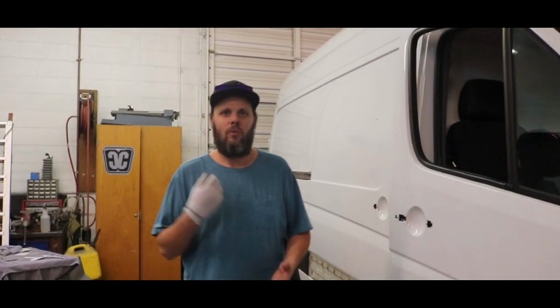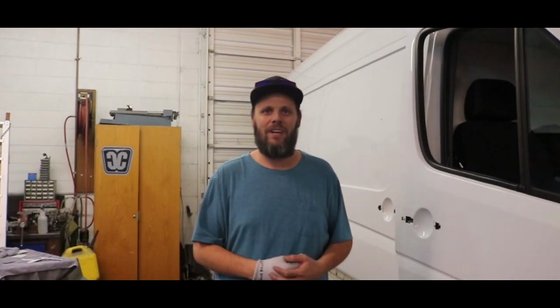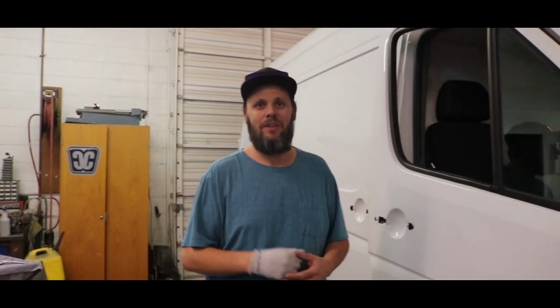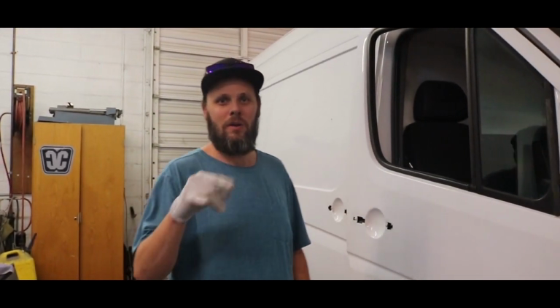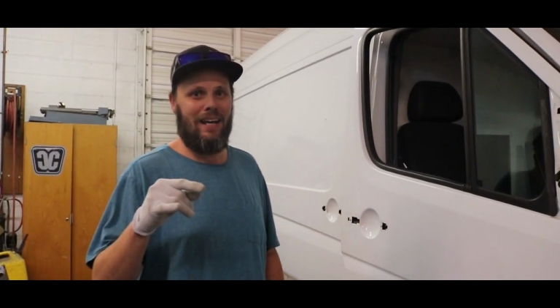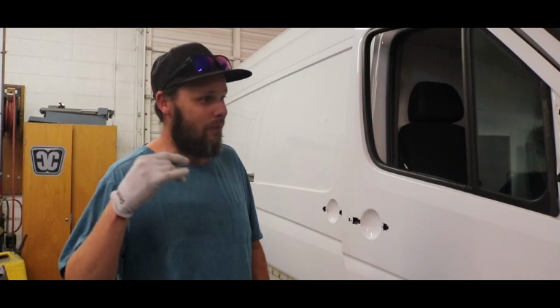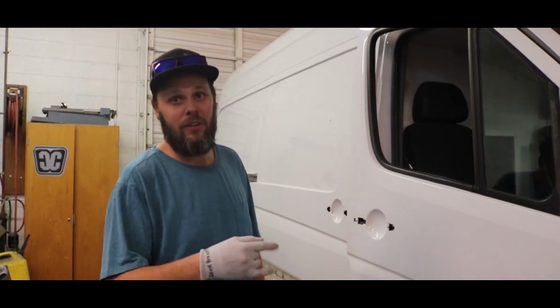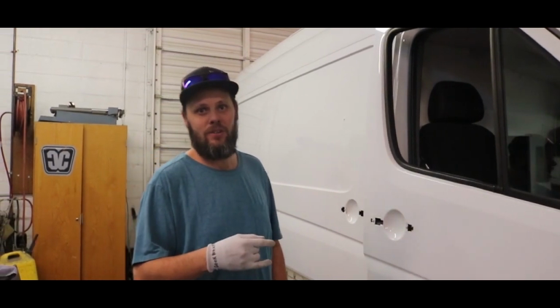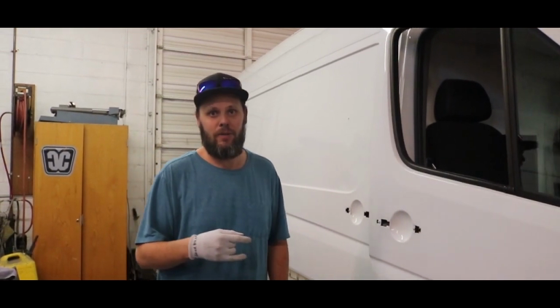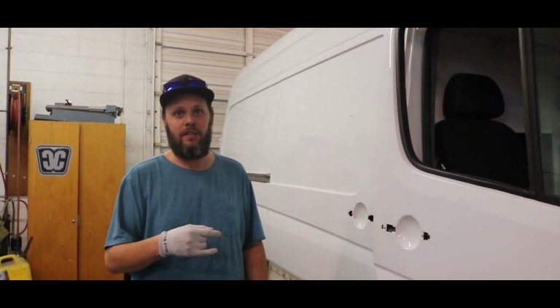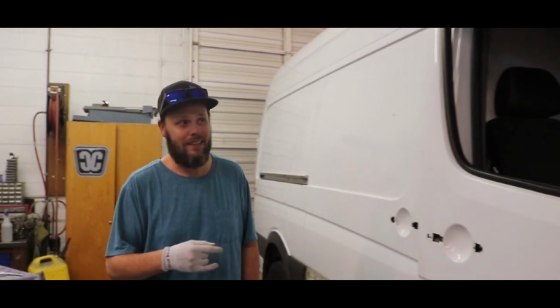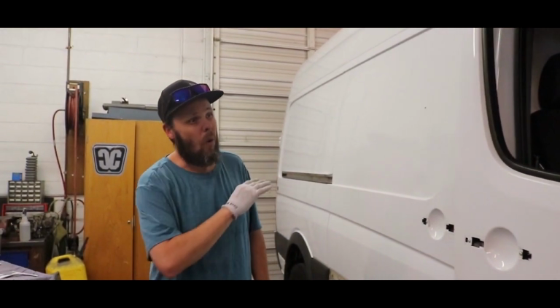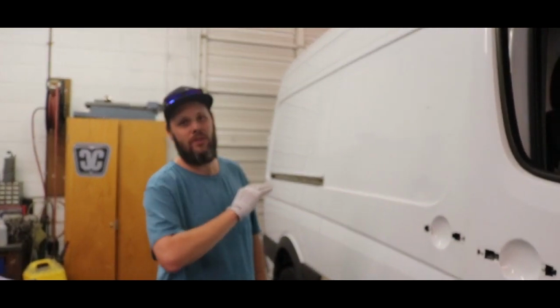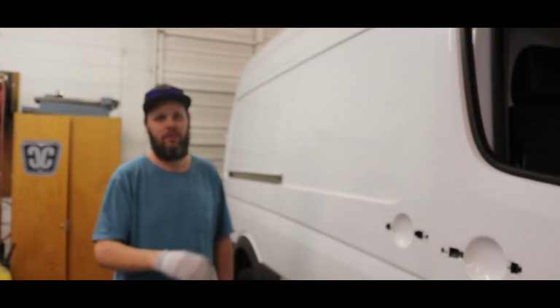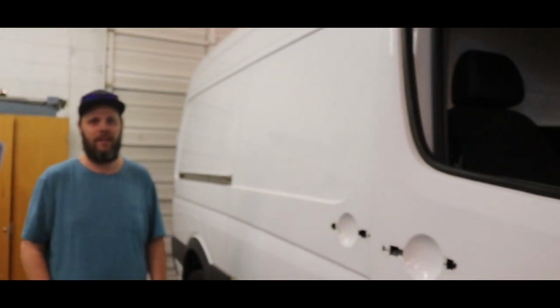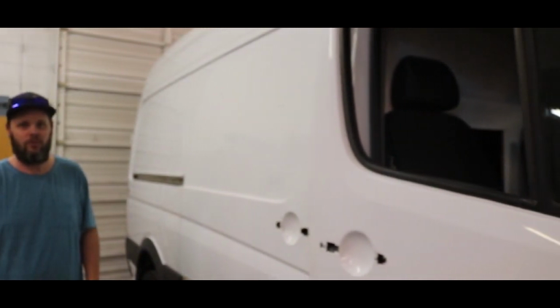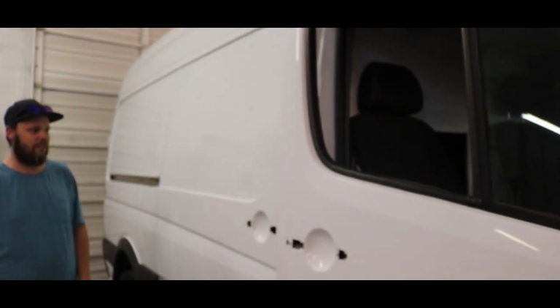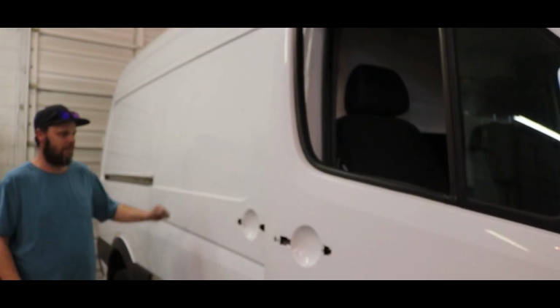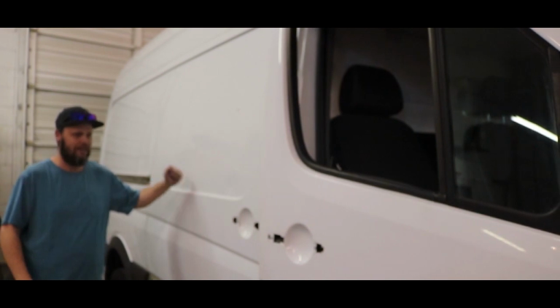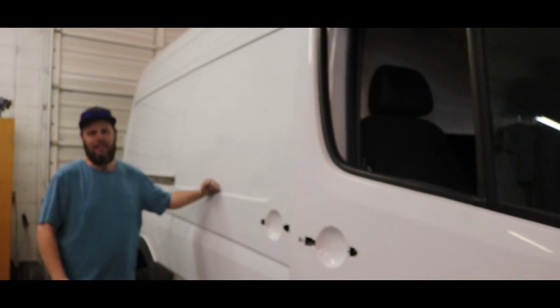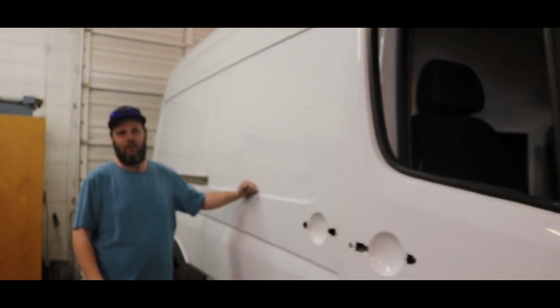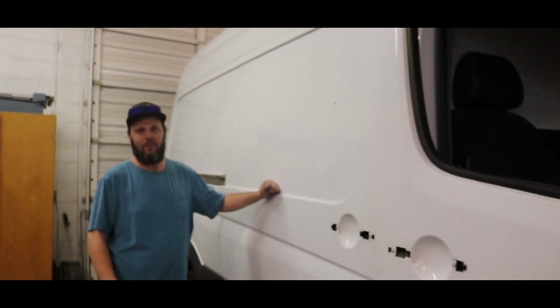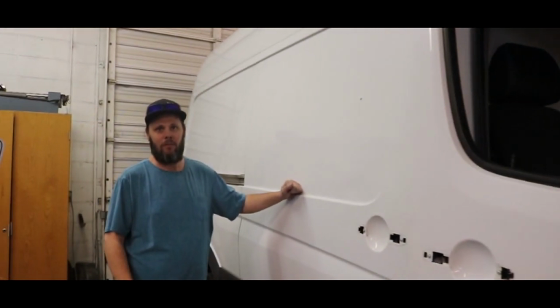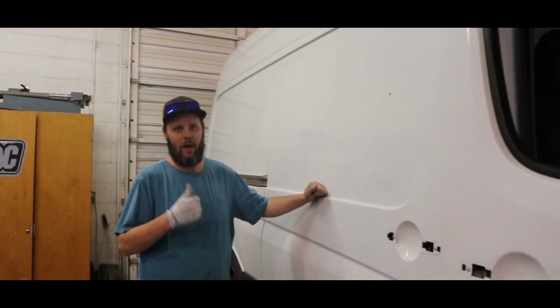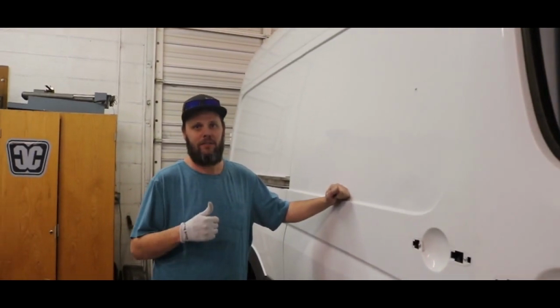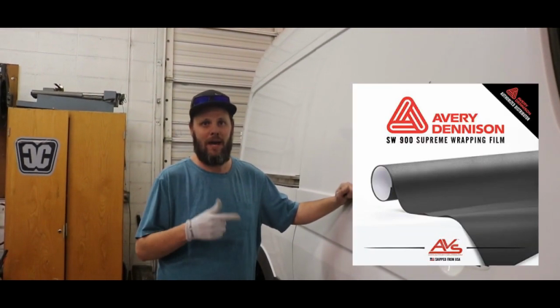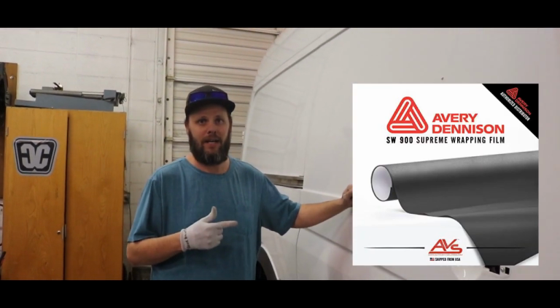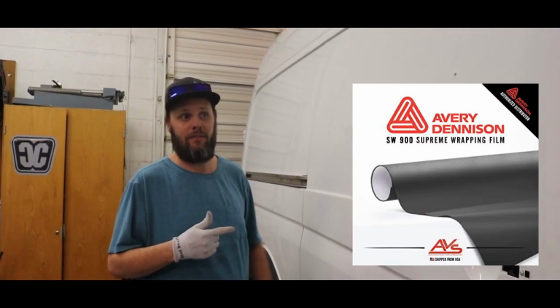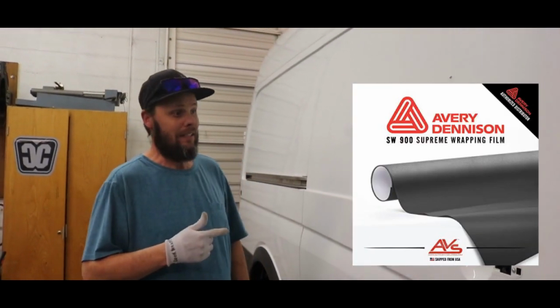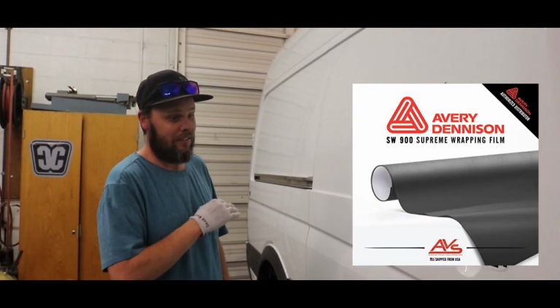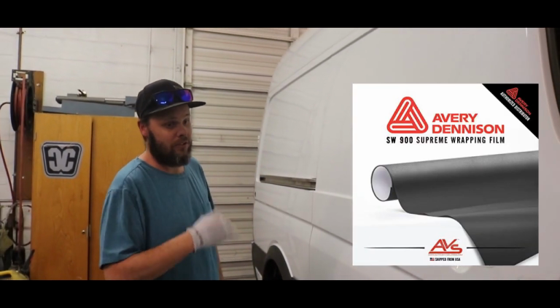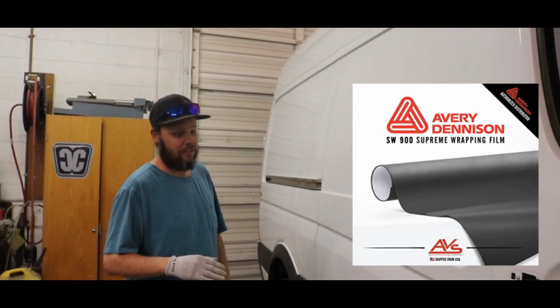What's up guys, welcome back. We got another fresh wrap coming in today — the whole entire Sprinter Van. It's a new Mercedes Sprinter van and we're gonna wrap it from white to matte gray Avery. This thing's gonna turn out sick.